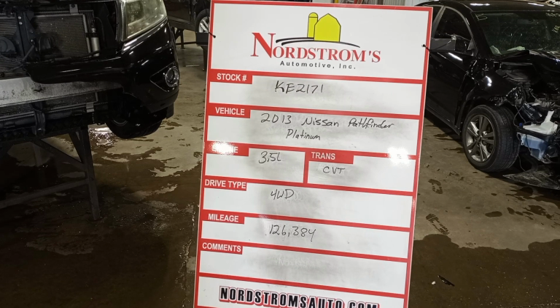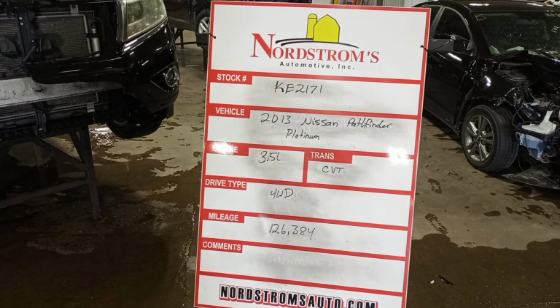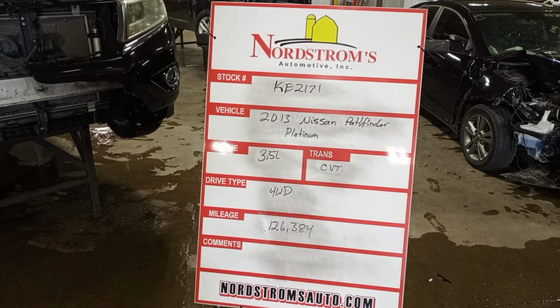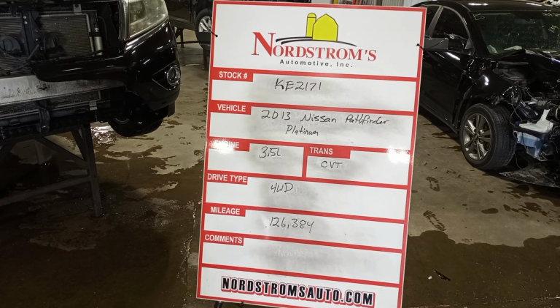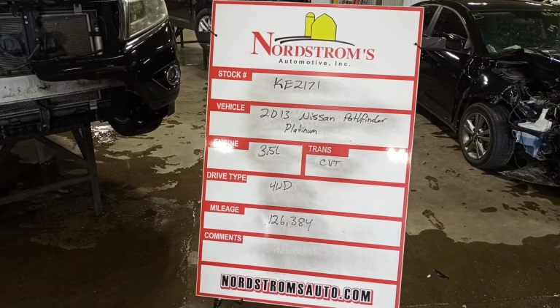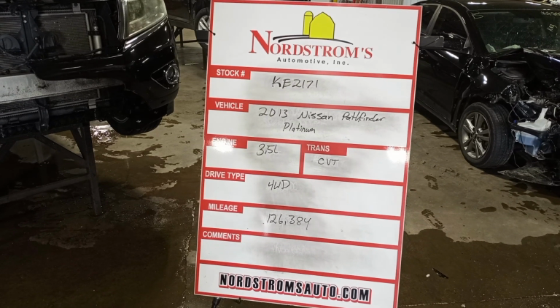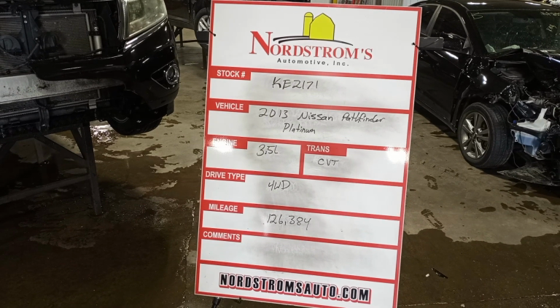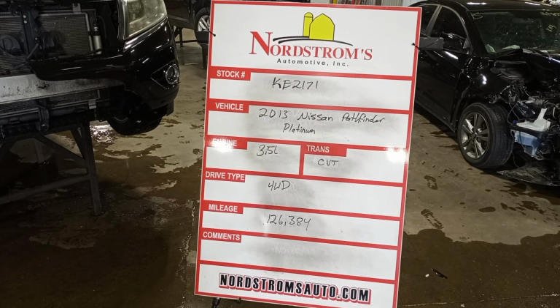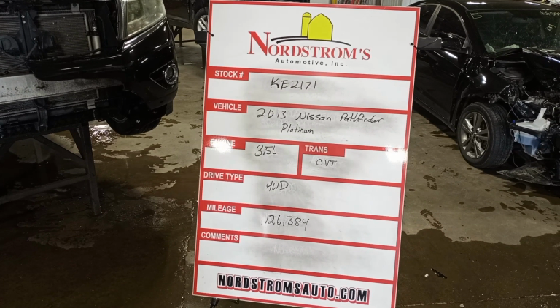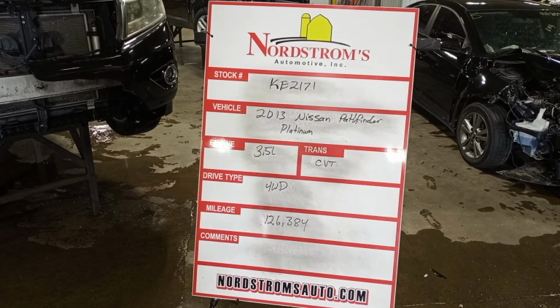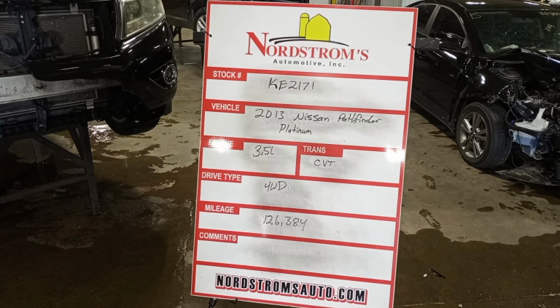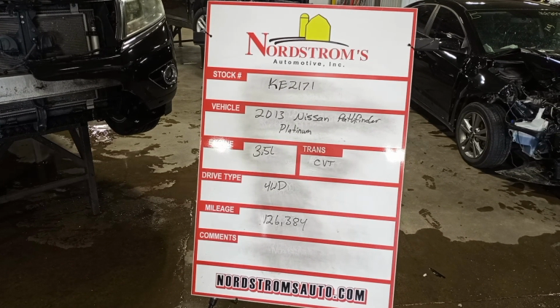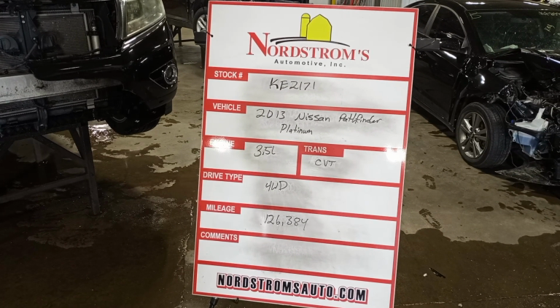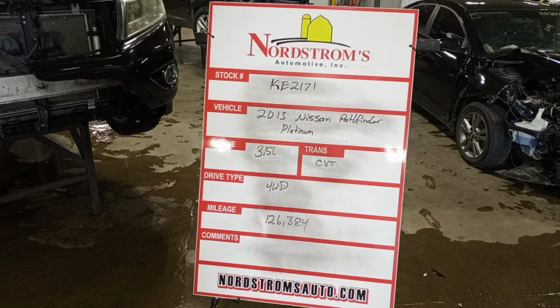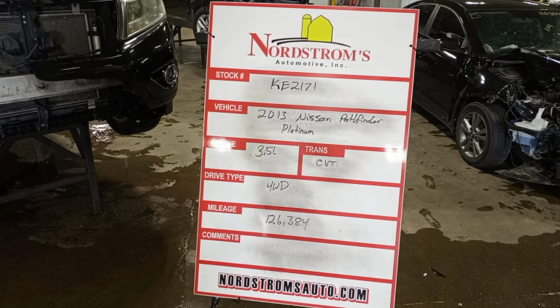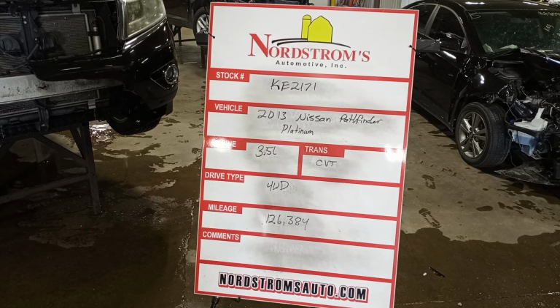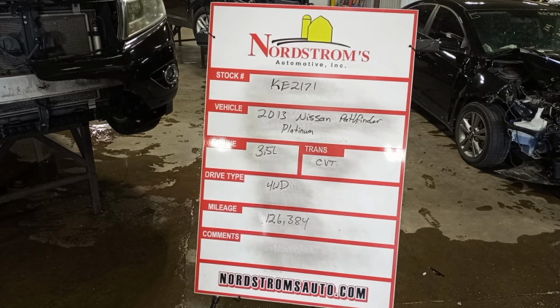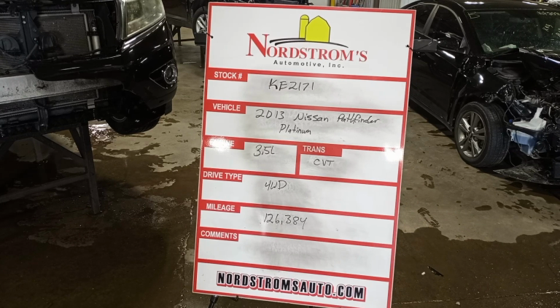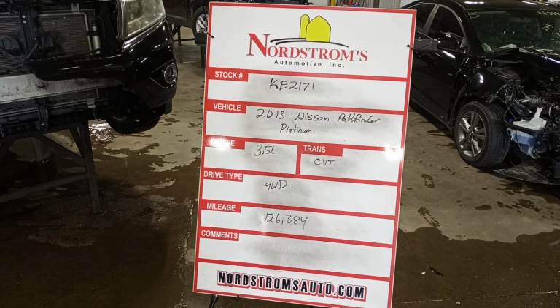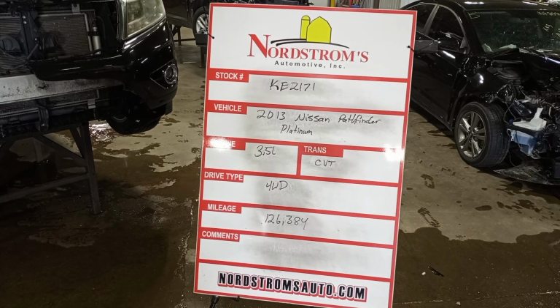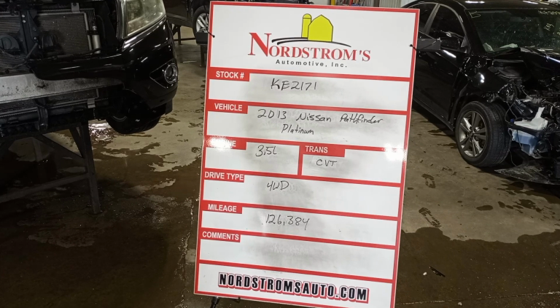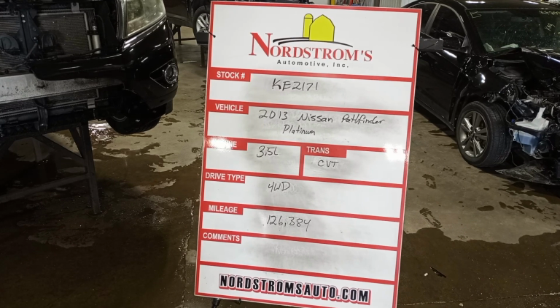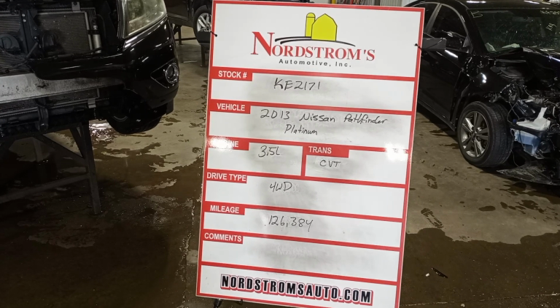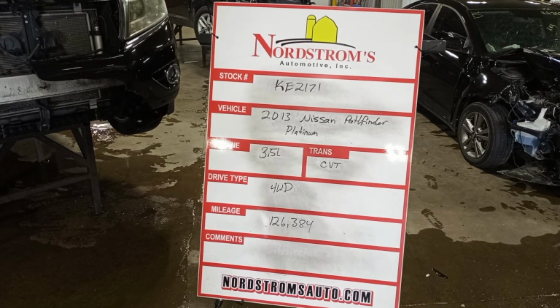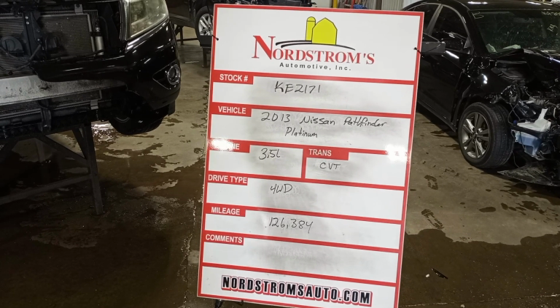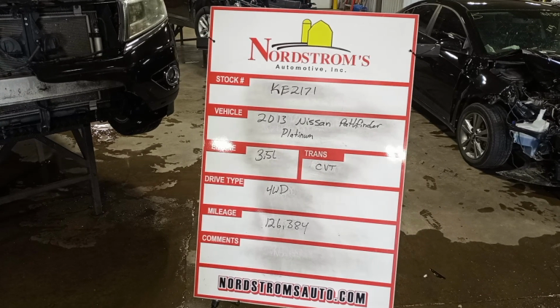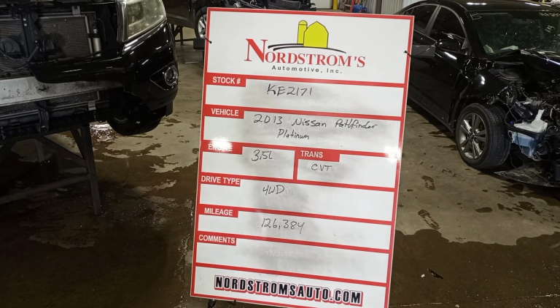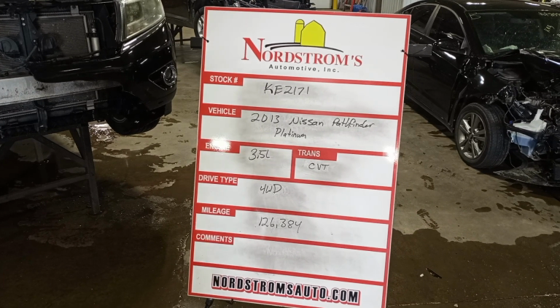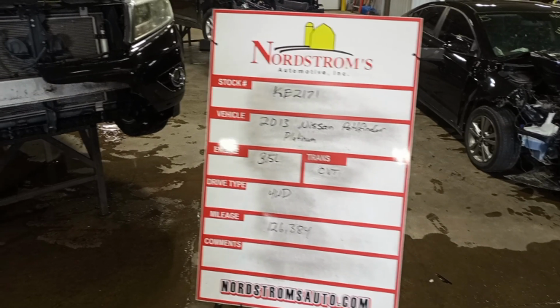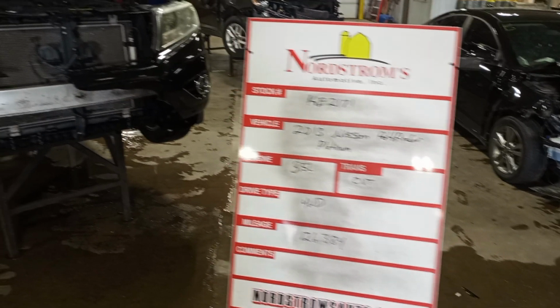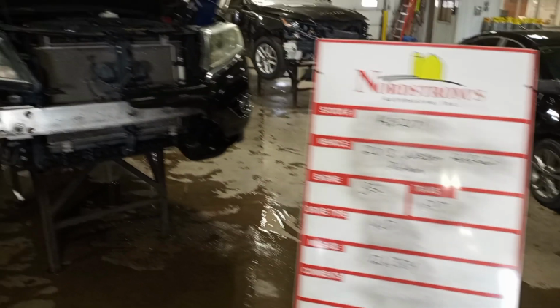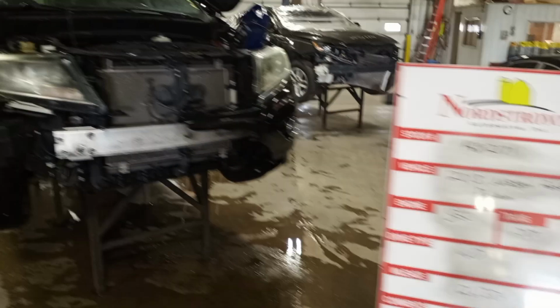Stock number KE 2171, 2013 Nissan Pathfinder Platinum, 3.5 liter CVT transmission, 4 wheel drive, 126,384 miles.